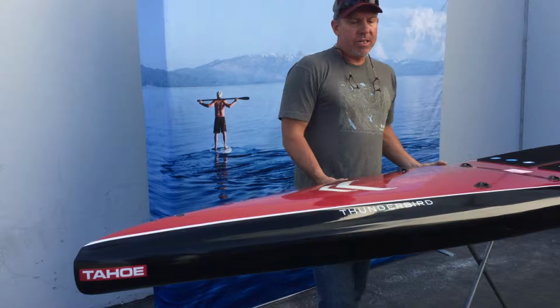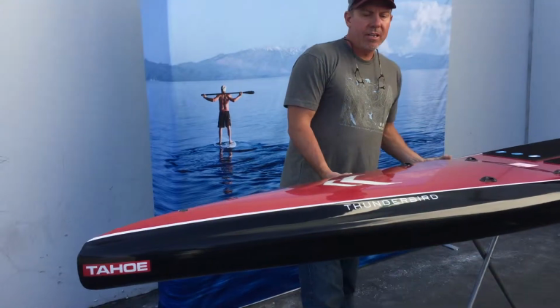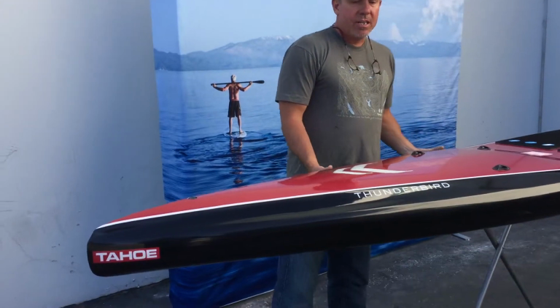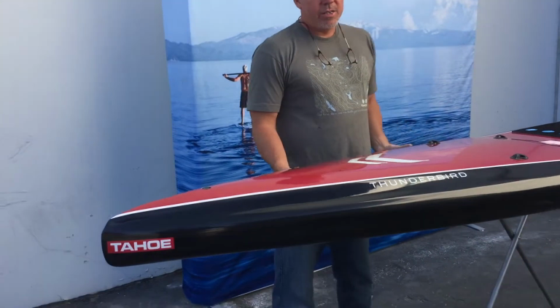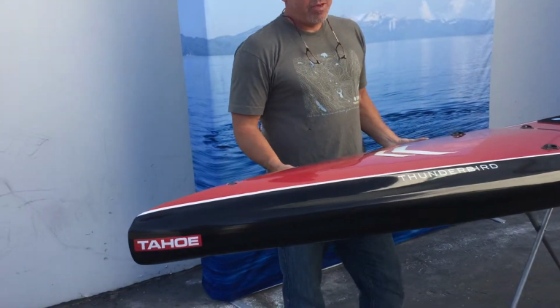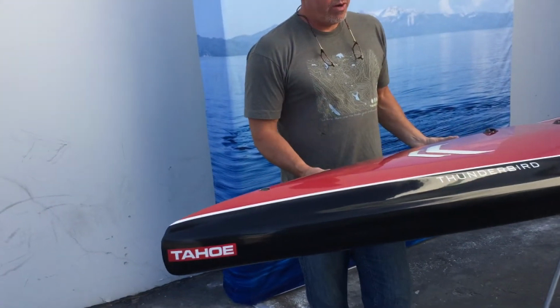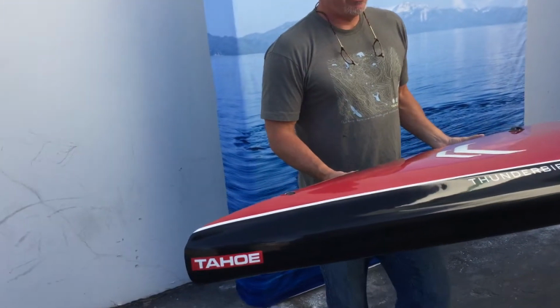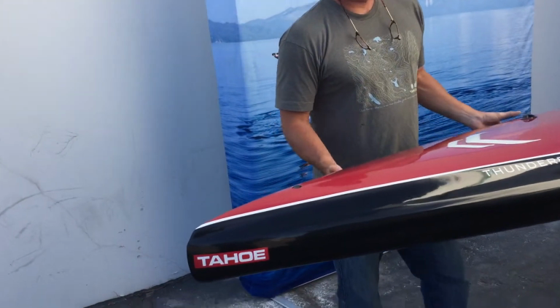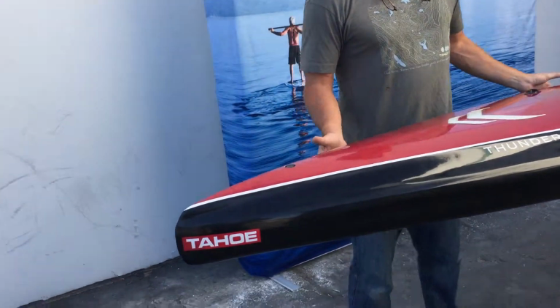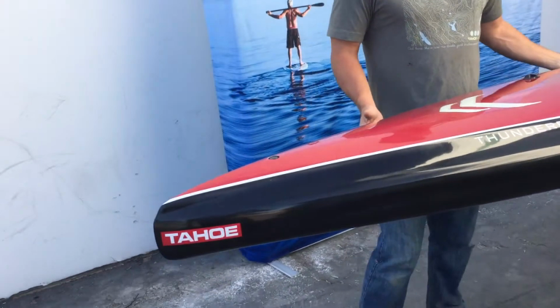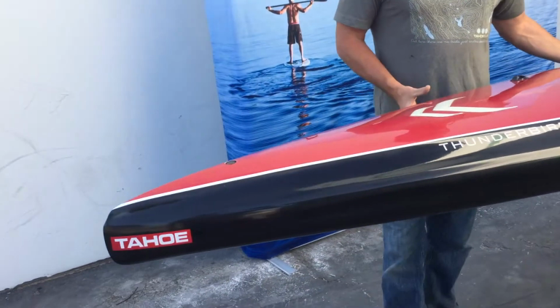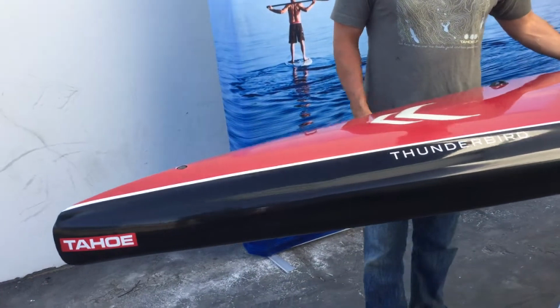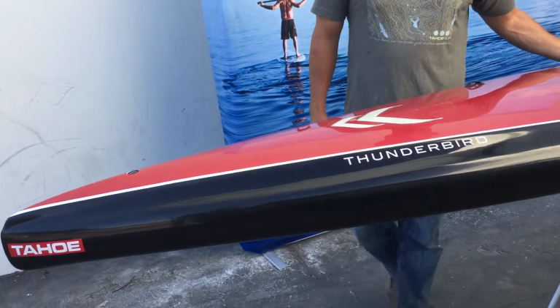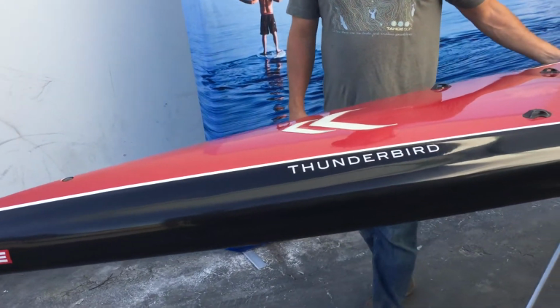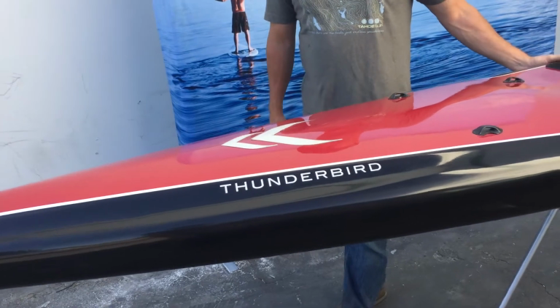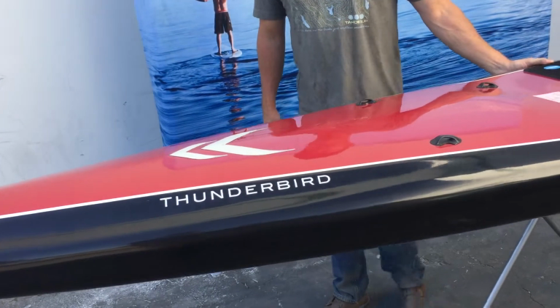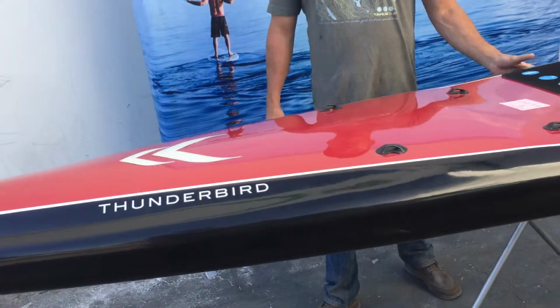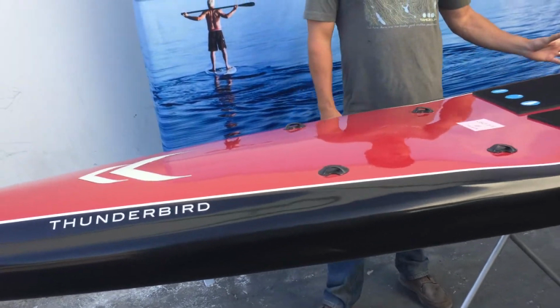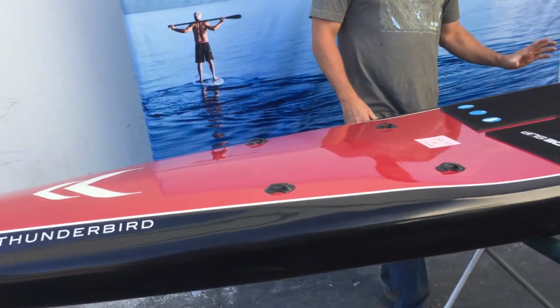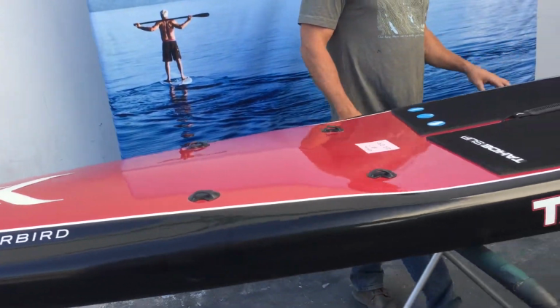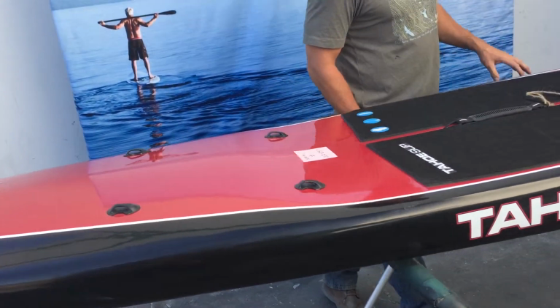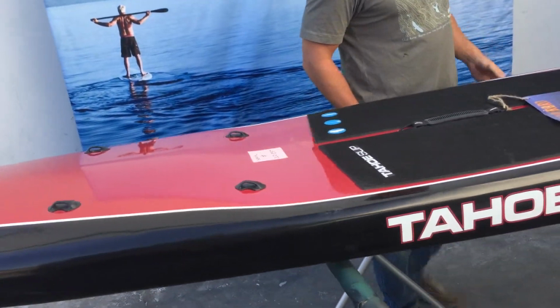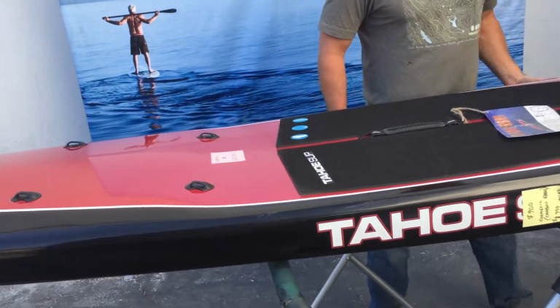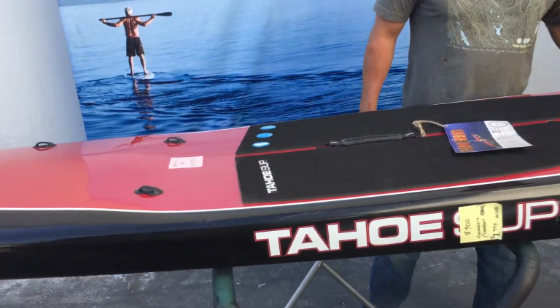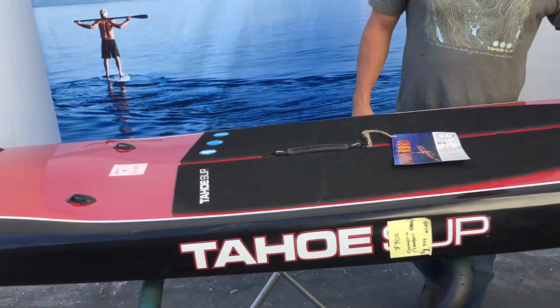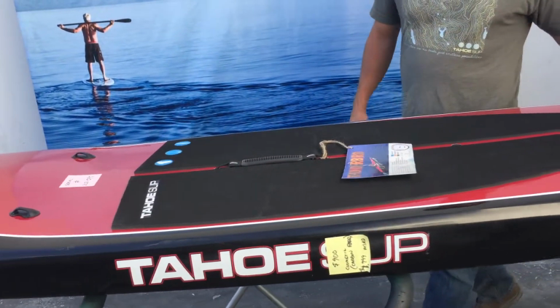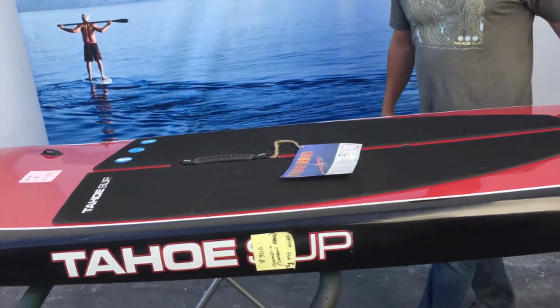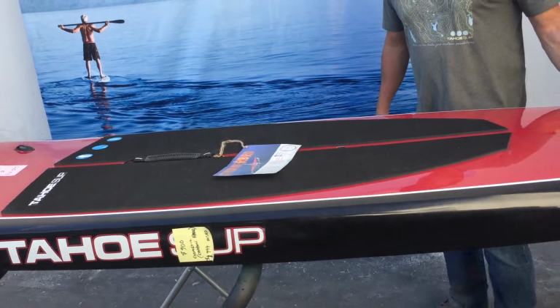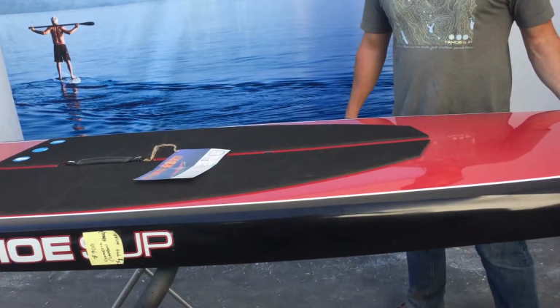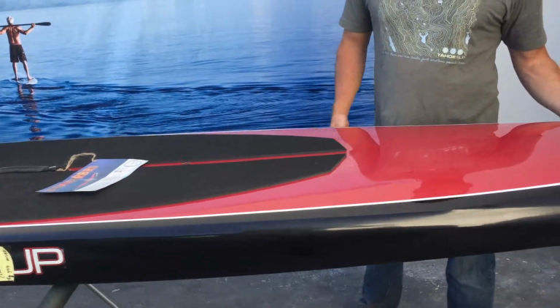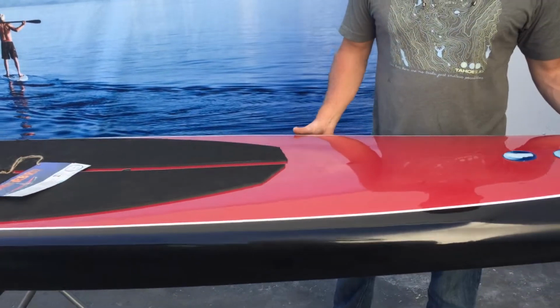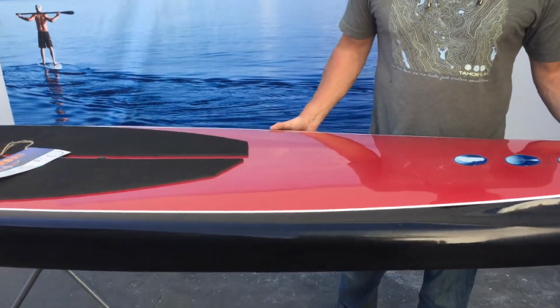TAHO SUP 12-6 High Performance Touring Thunderbird. This board is 28 wide by 12-6, weighs 23 pounds. It's a full carbon layup.